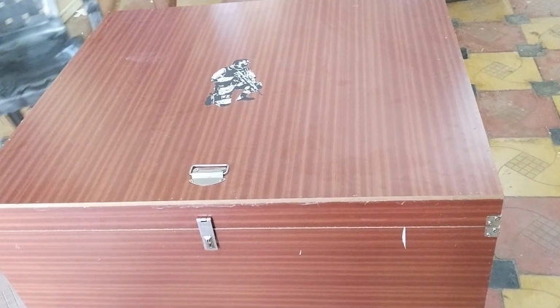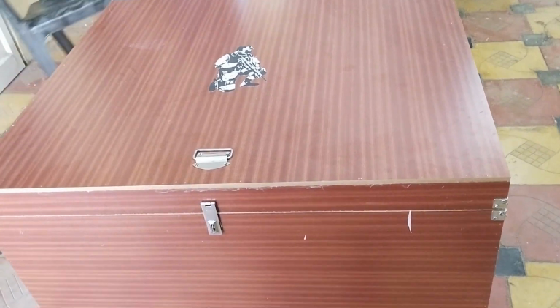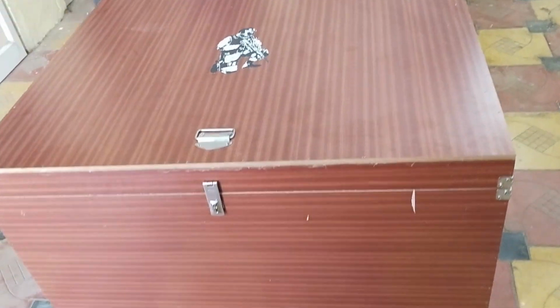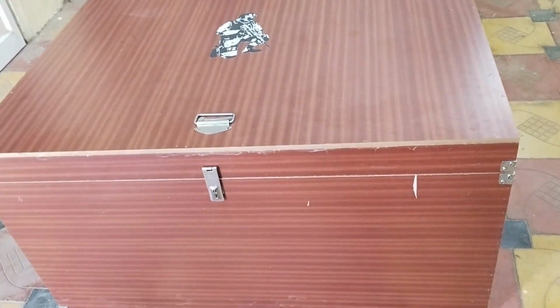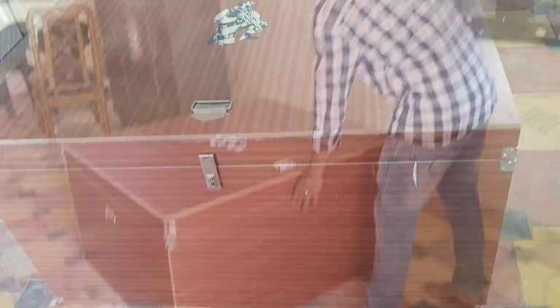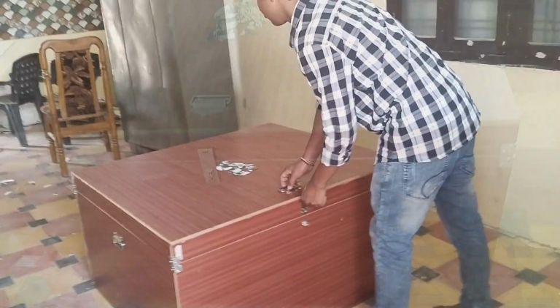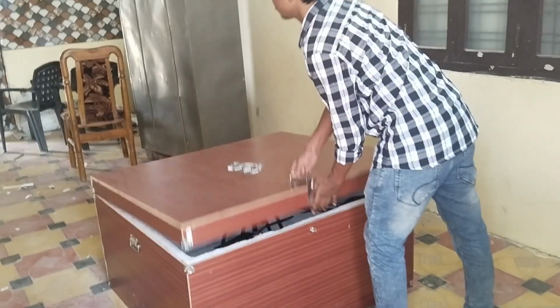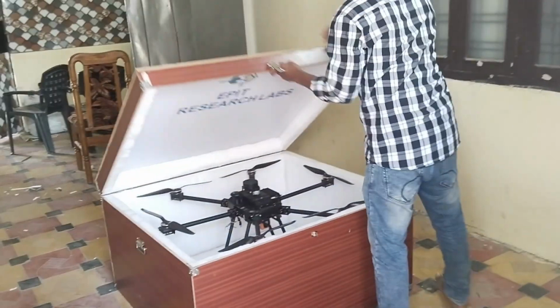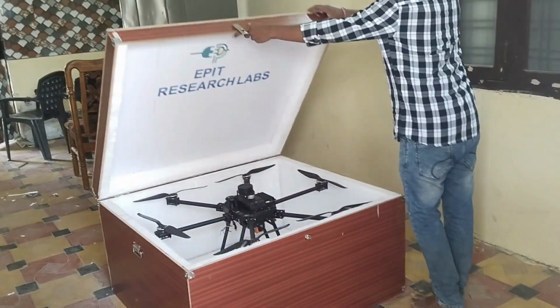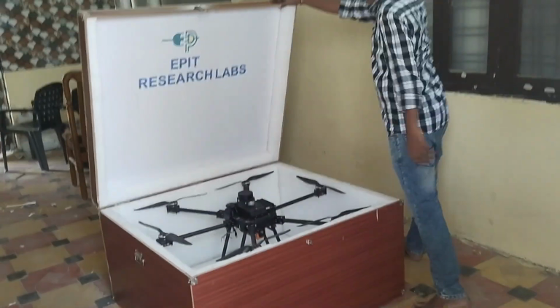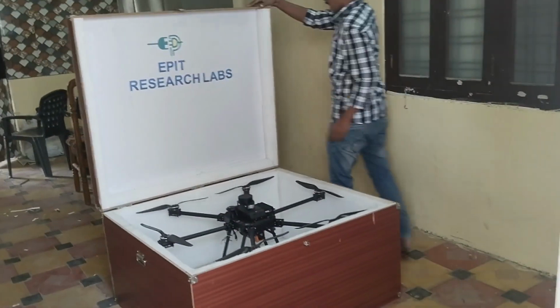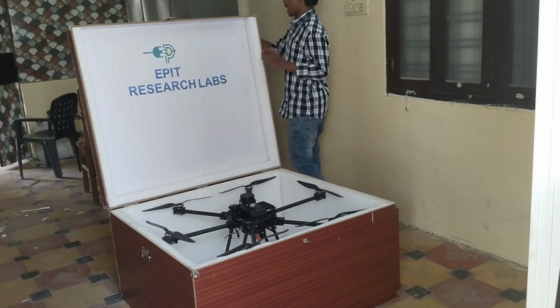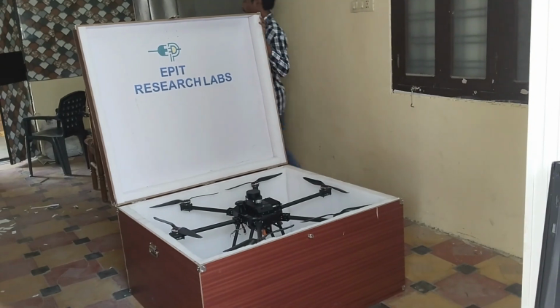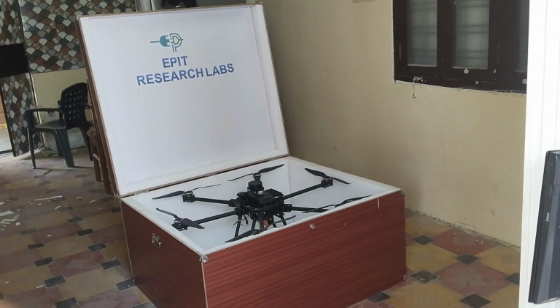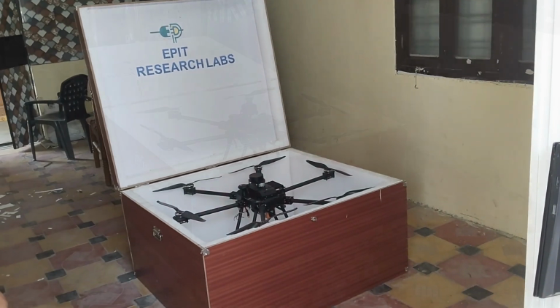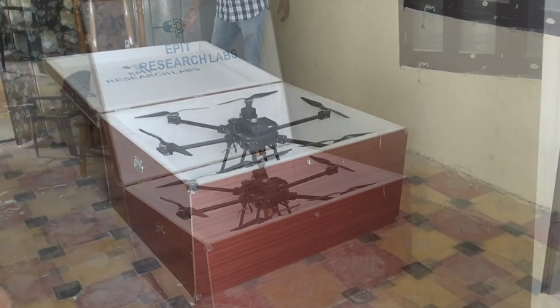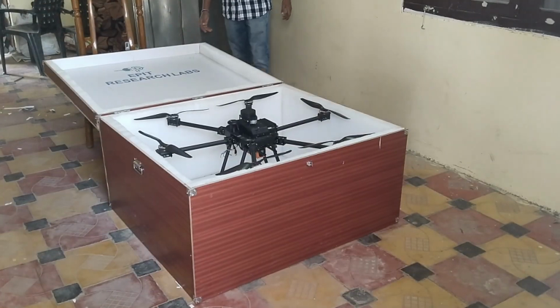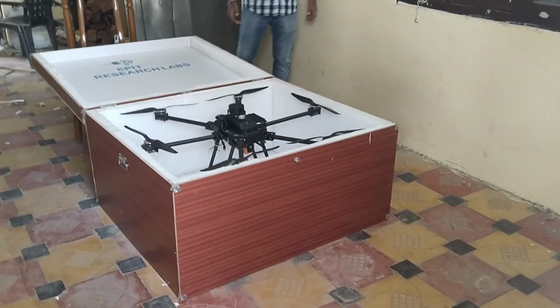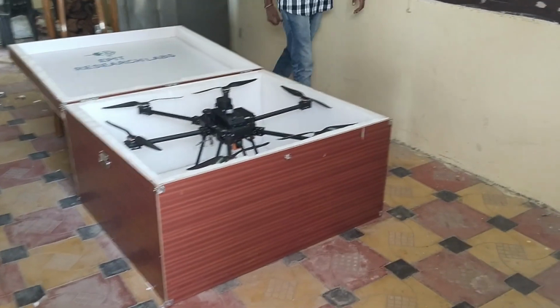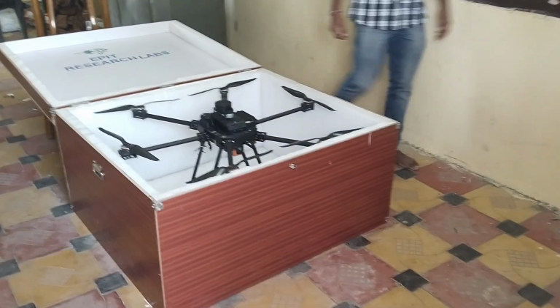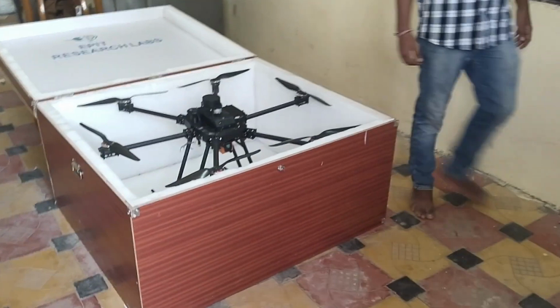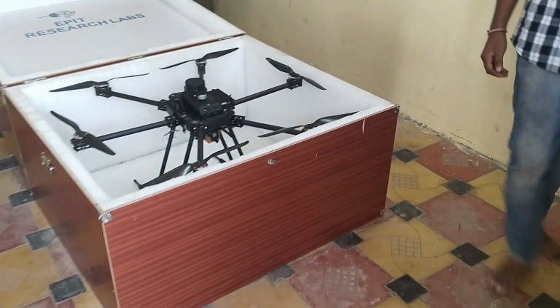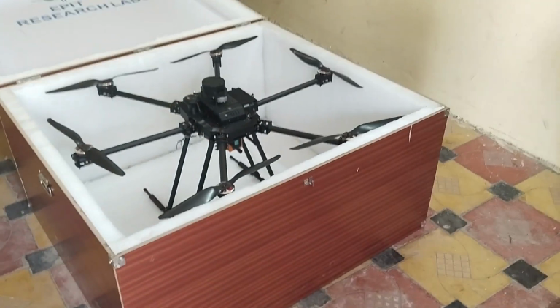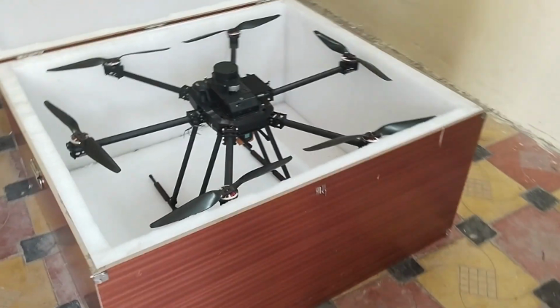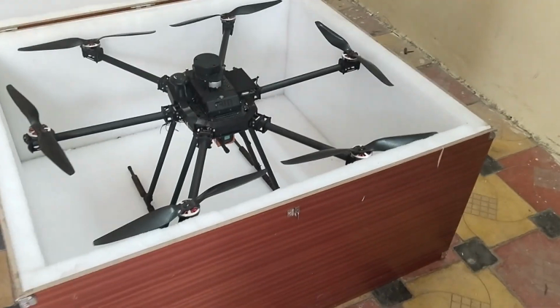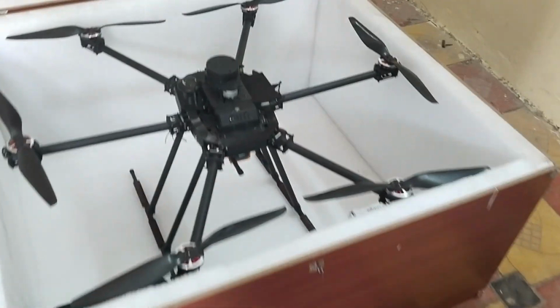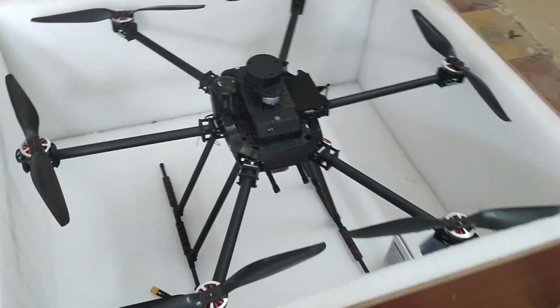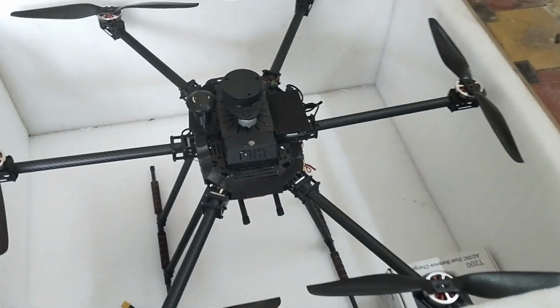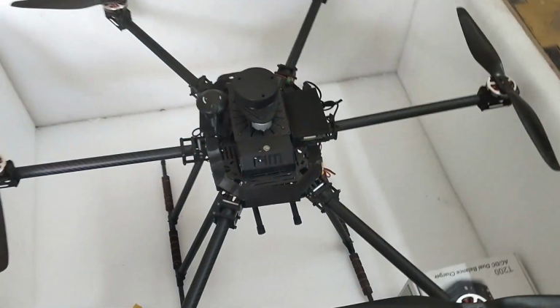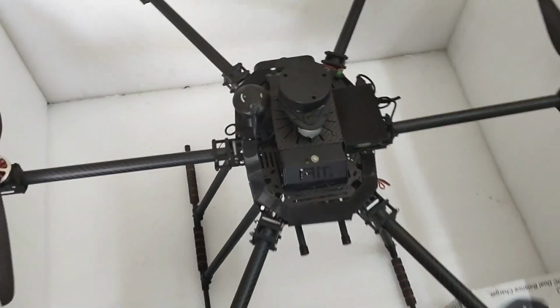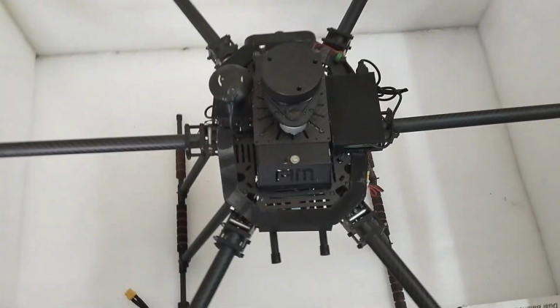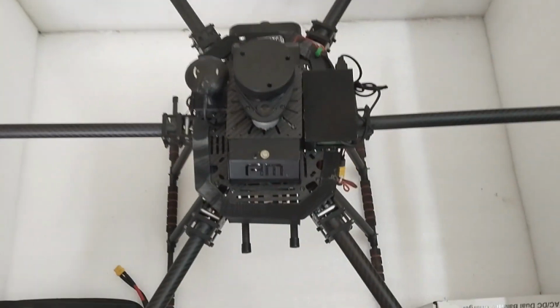Welcome to the world of autonomous drones, where cutting-edge technology and innovation come together to redefine aerial exploration. Today, we introduce to you a remarkable drone equipped with advanced features that take your aerial adventures to new heights.